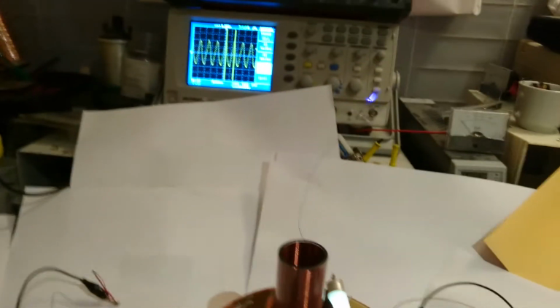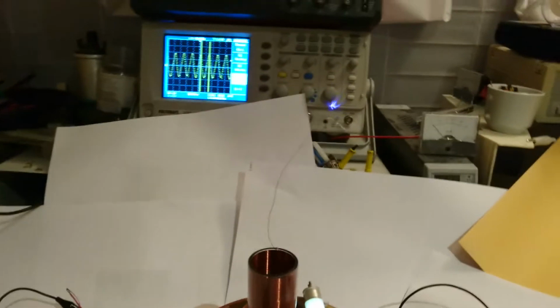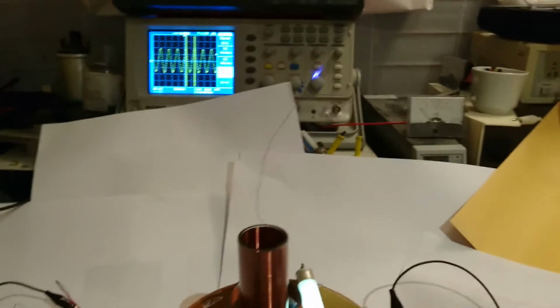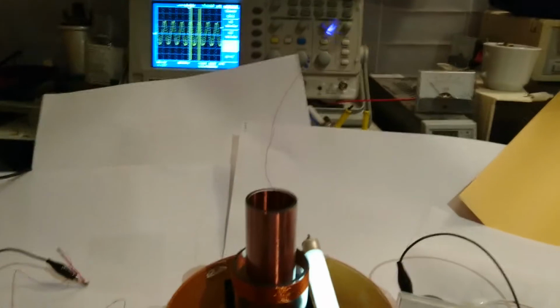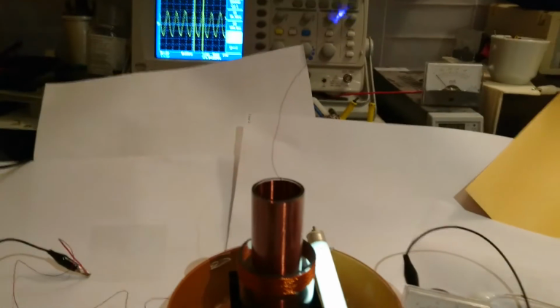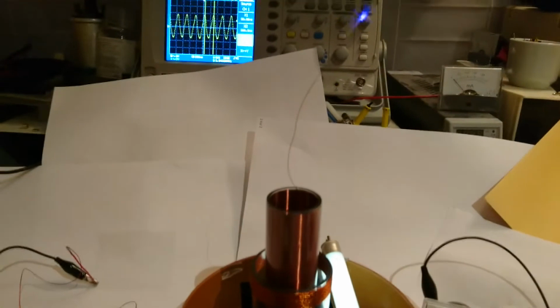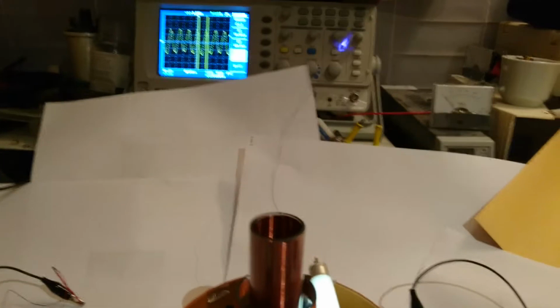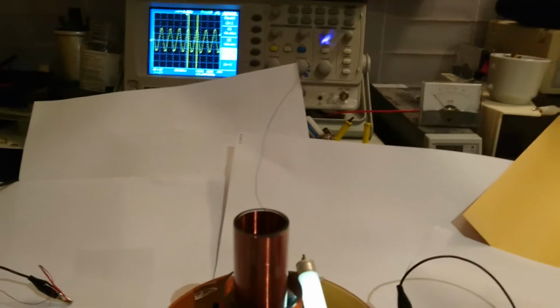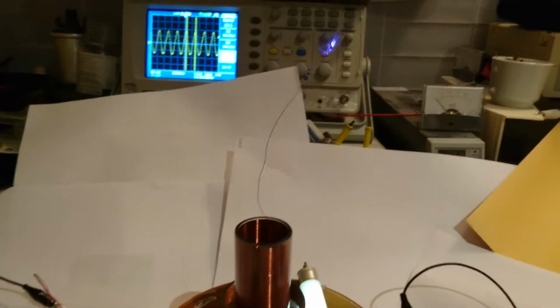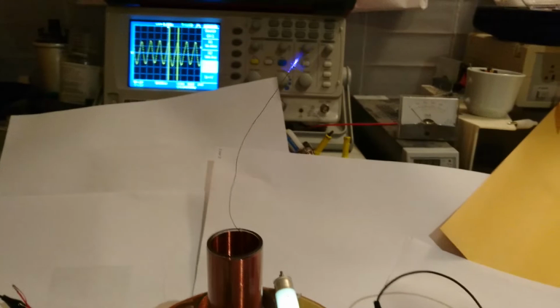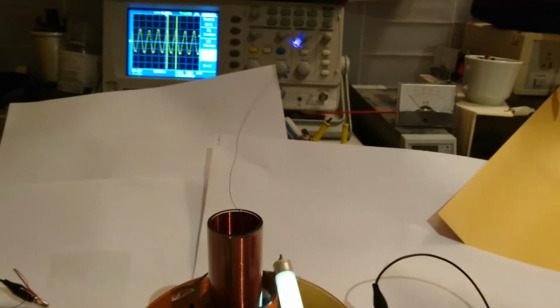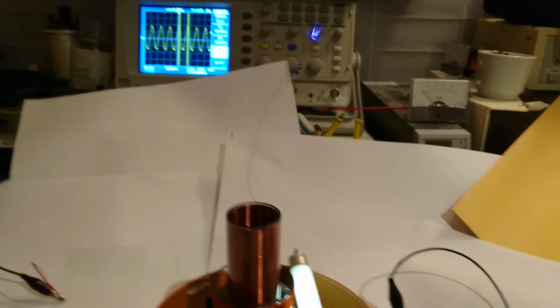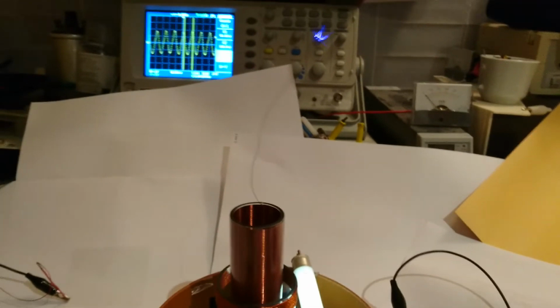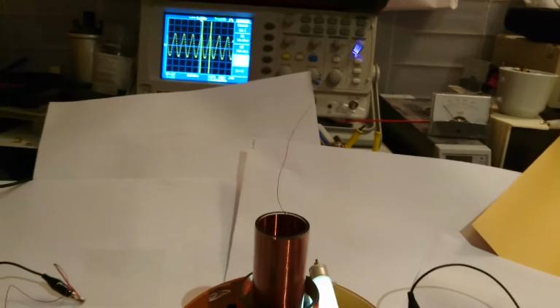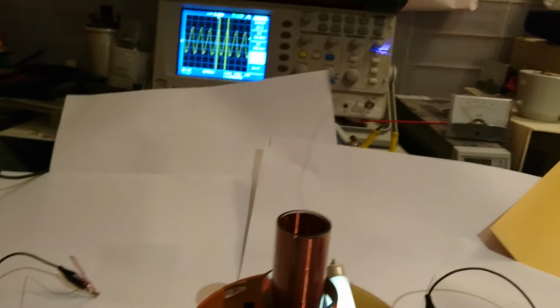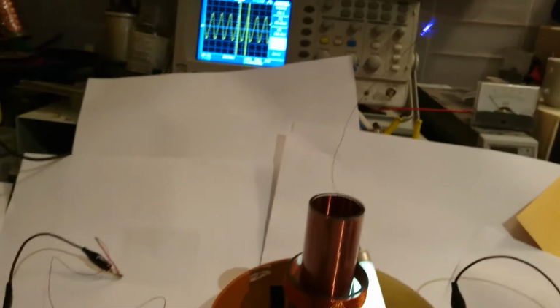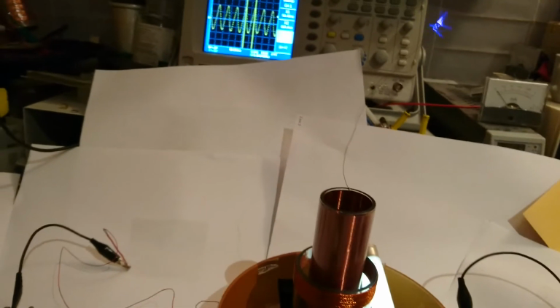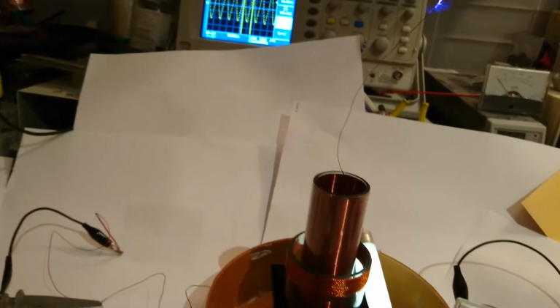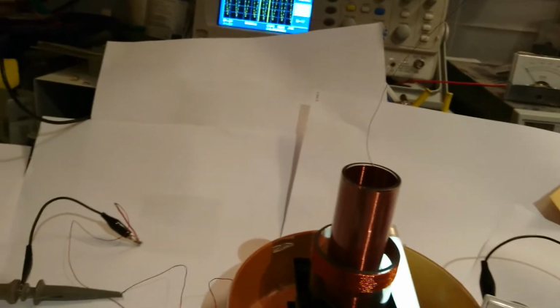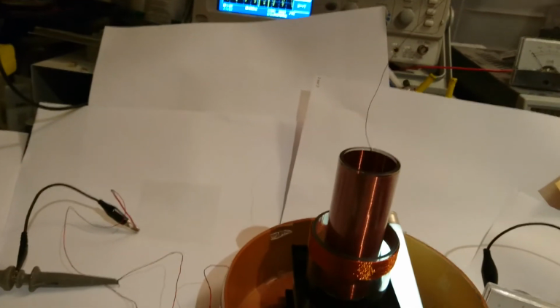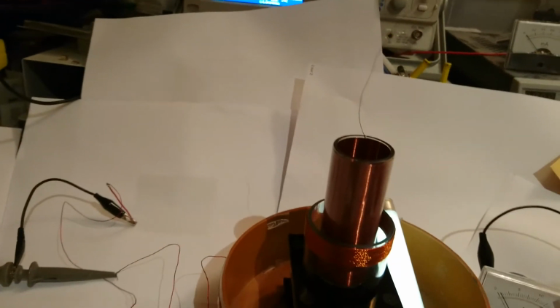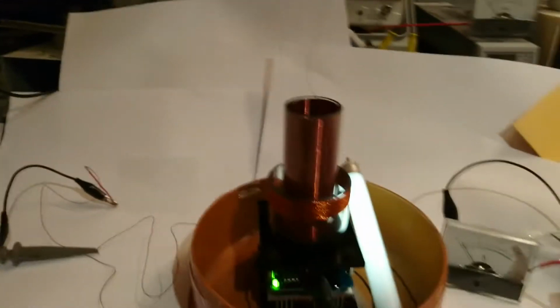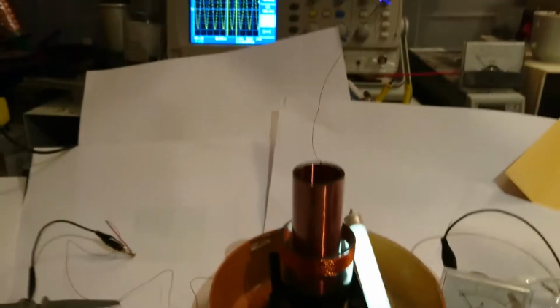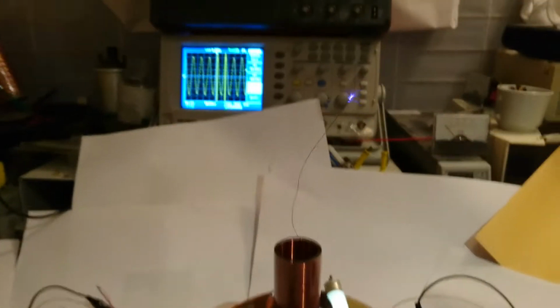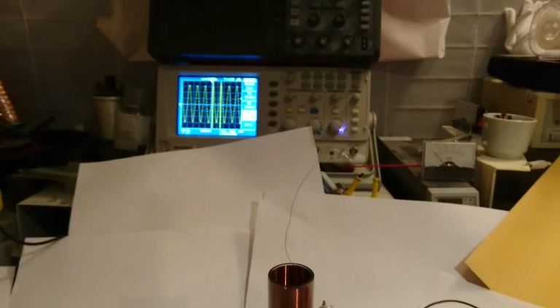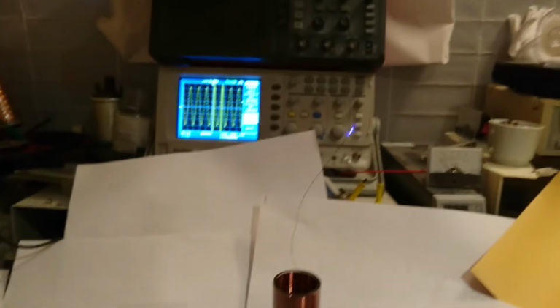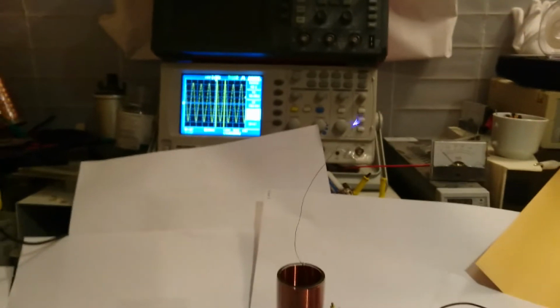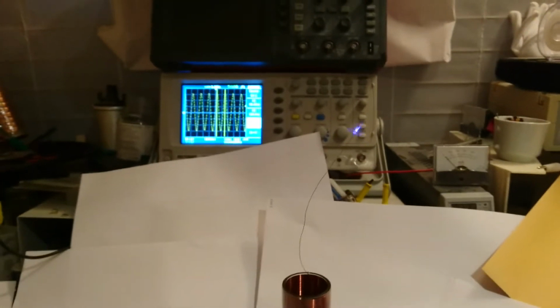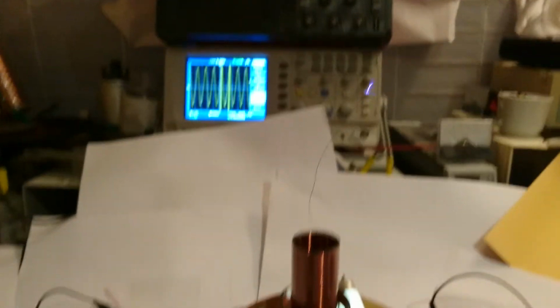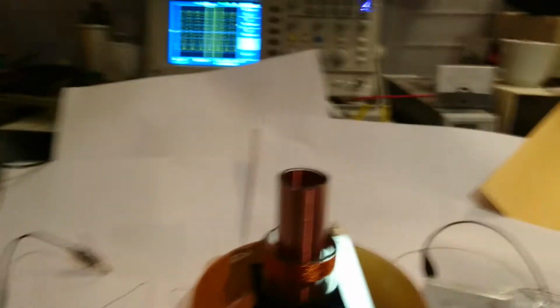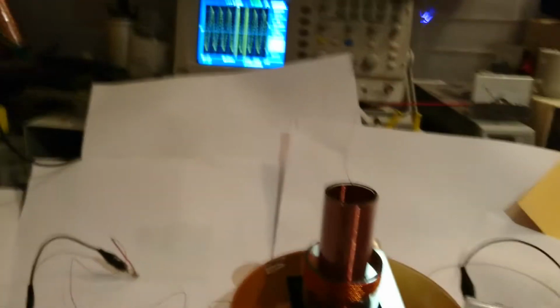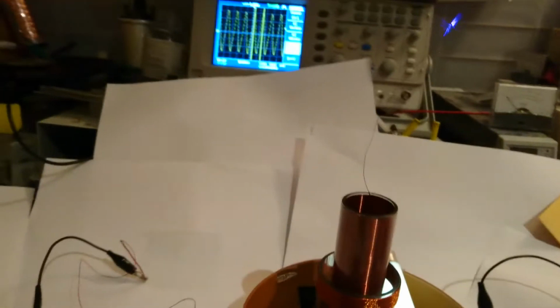Tinsel Koala, thanks for your experiment — please keep going, because I think it is very interesting. I hope this video will help.